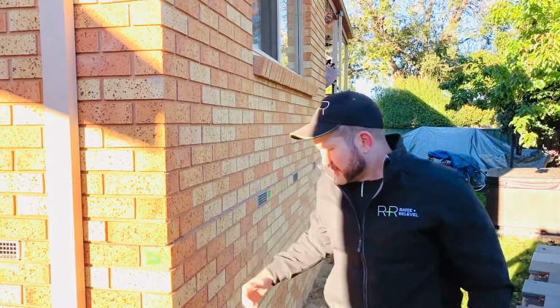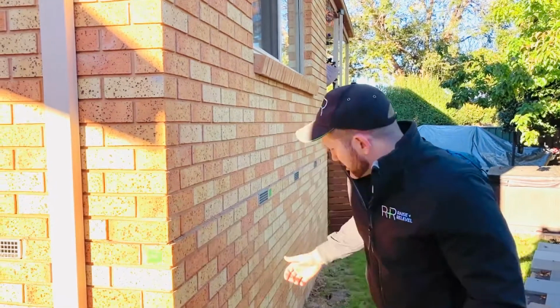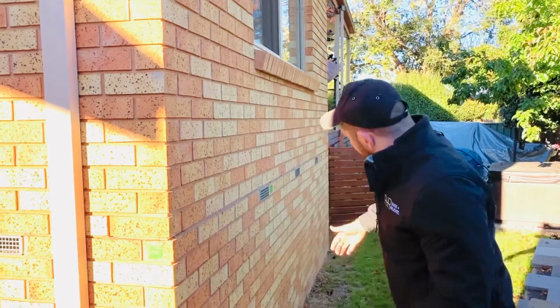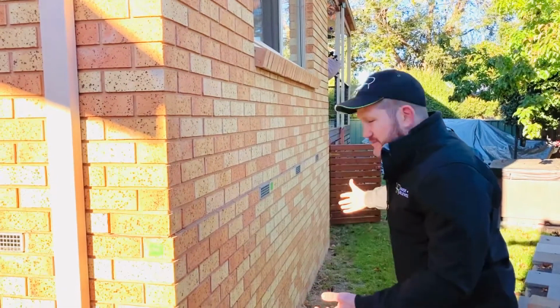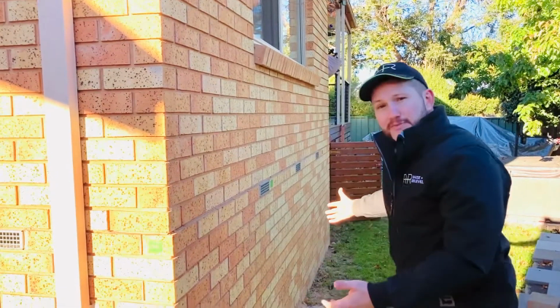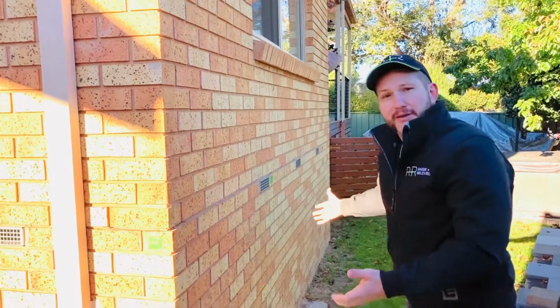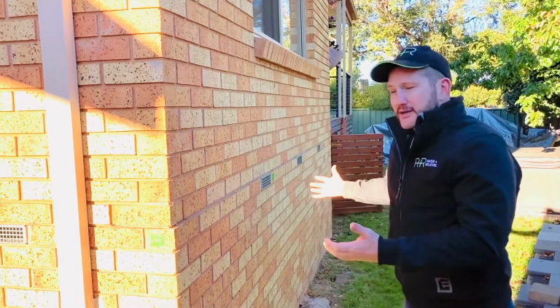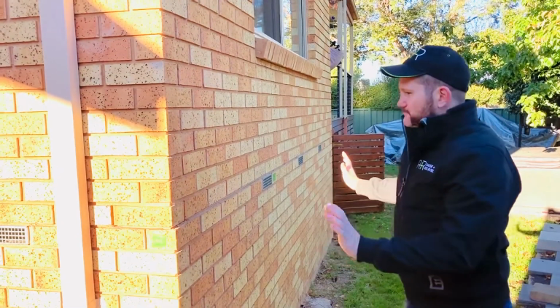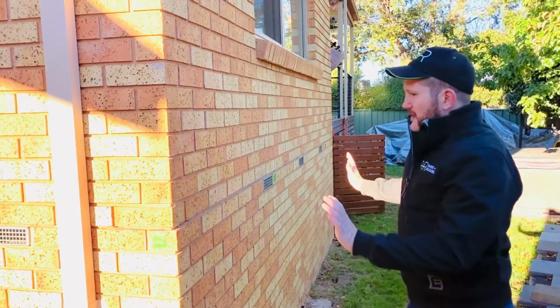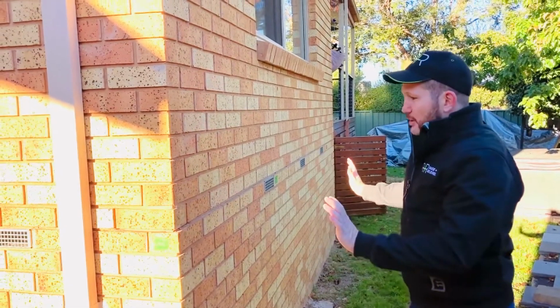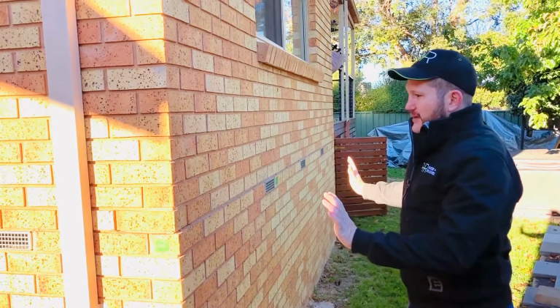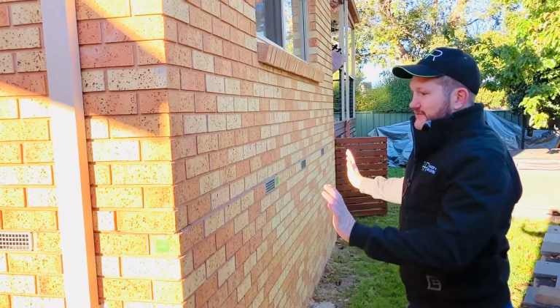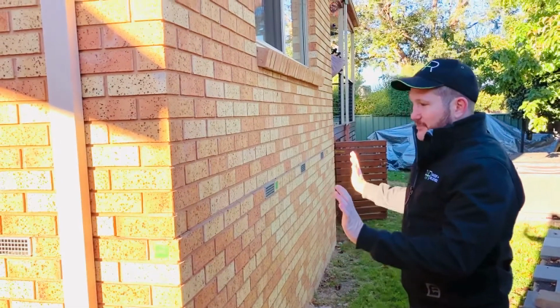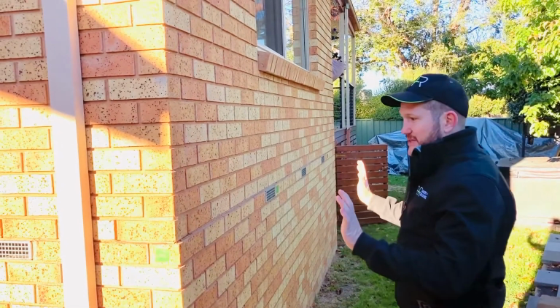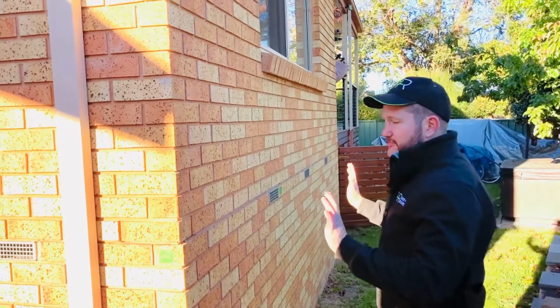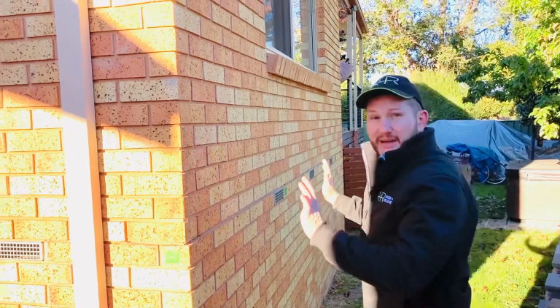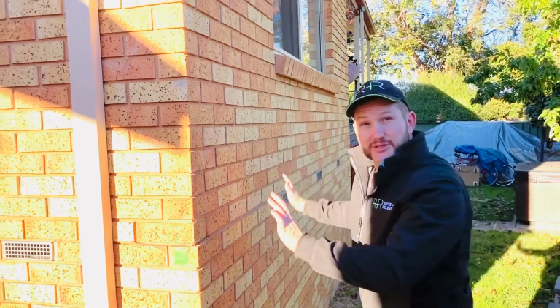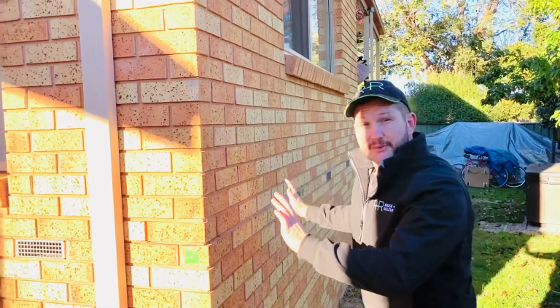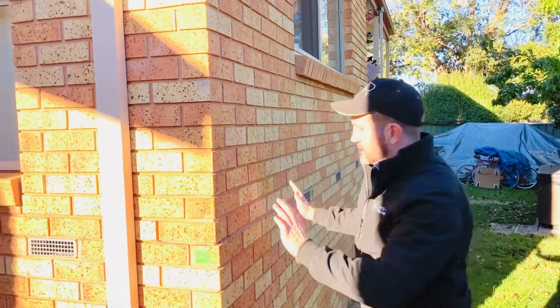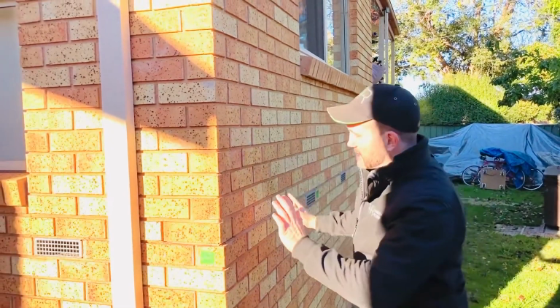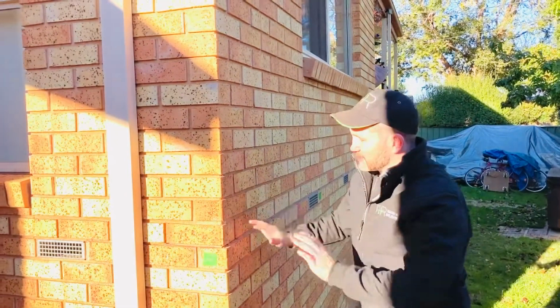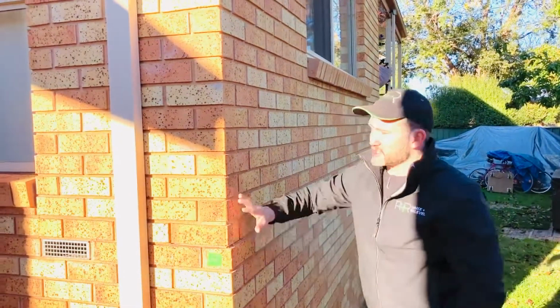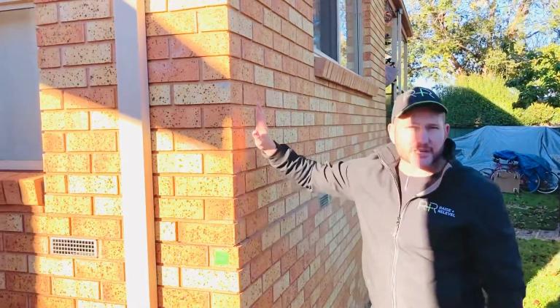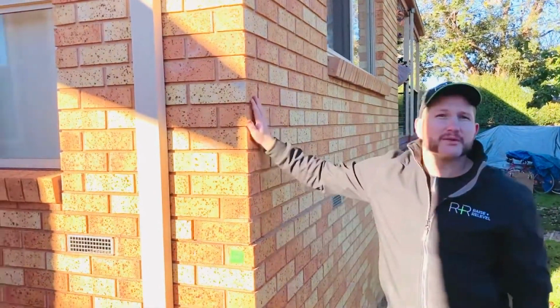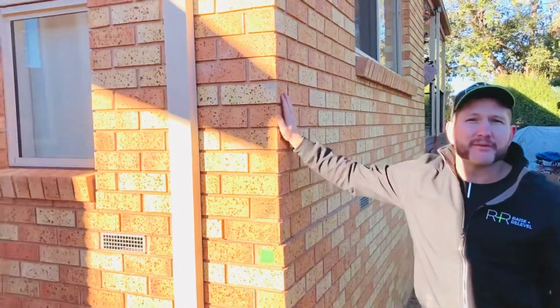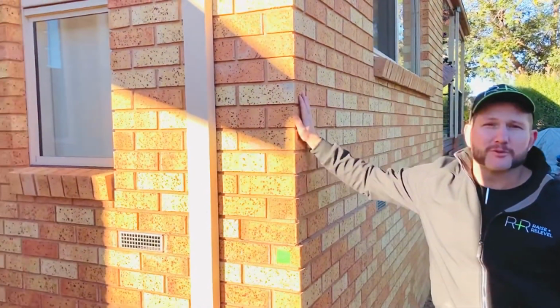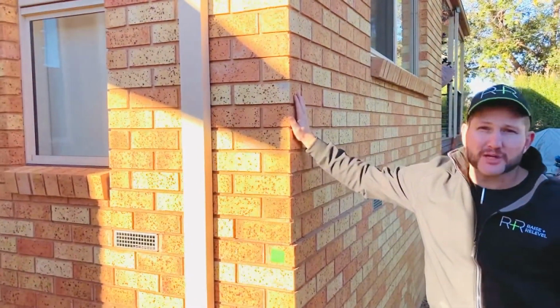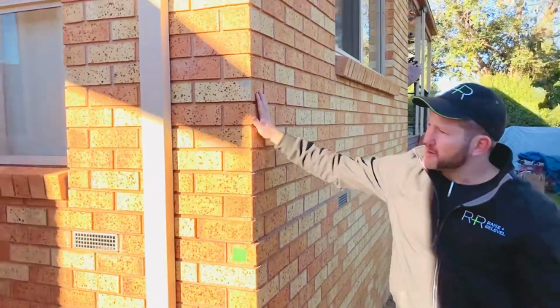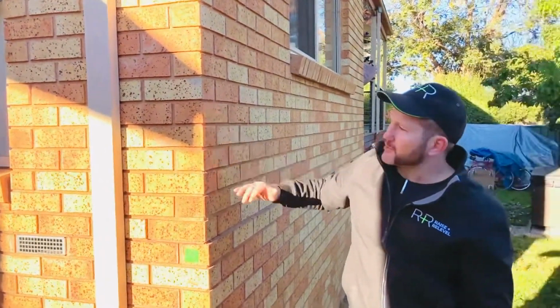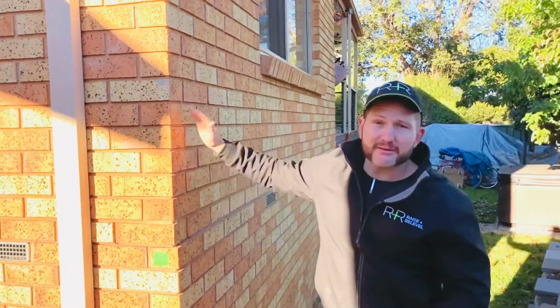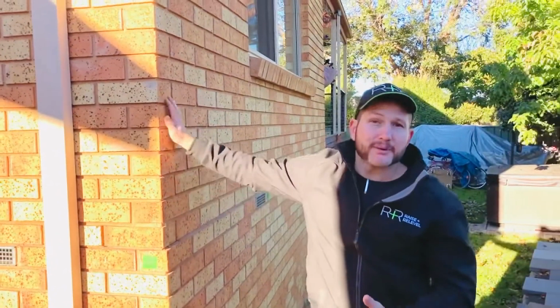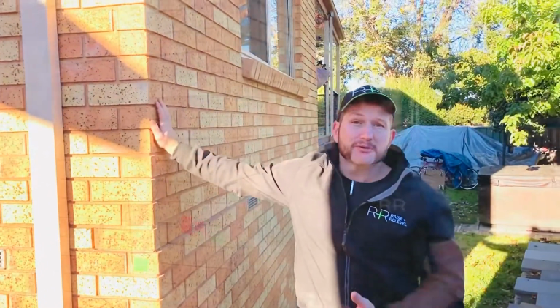So we're going to lift up this part of the house and hopefully as we lift it up it'll start to move back inwards a little bit. But if it doesn't, it's going to take the weight of the top structure and we're going to re-level it back to its original position.